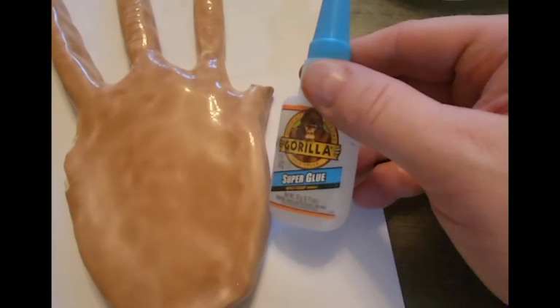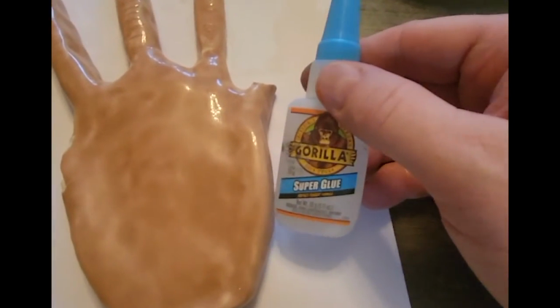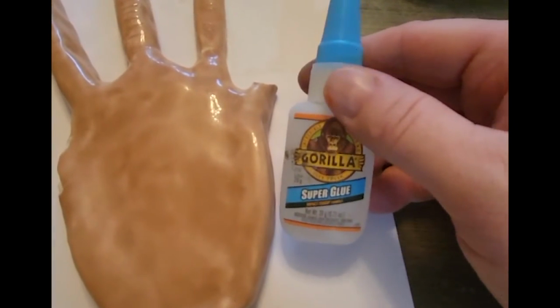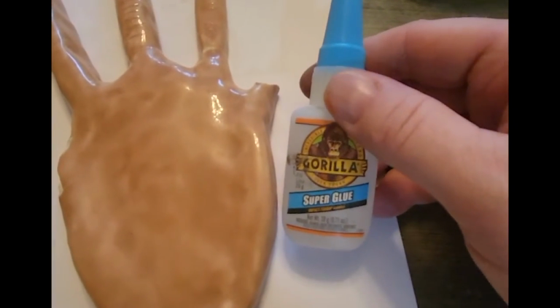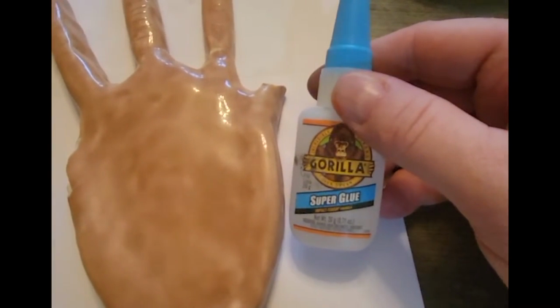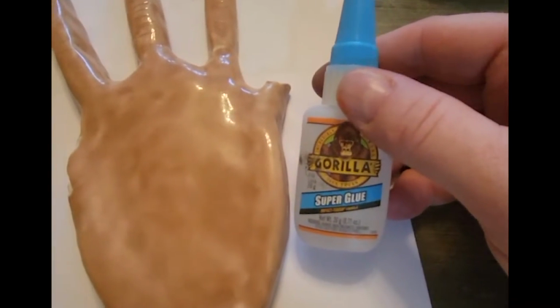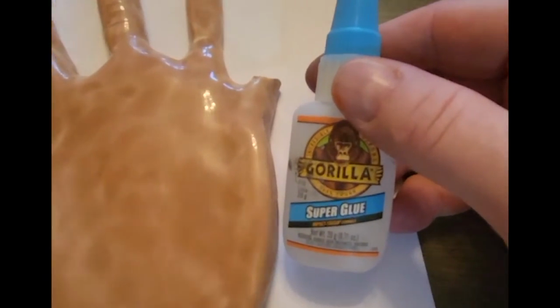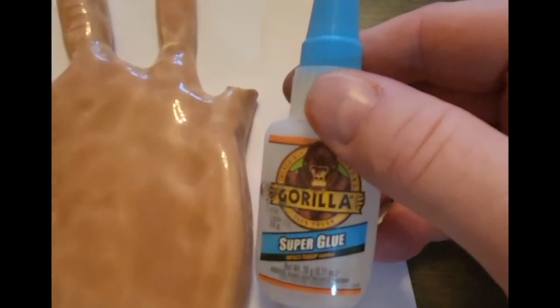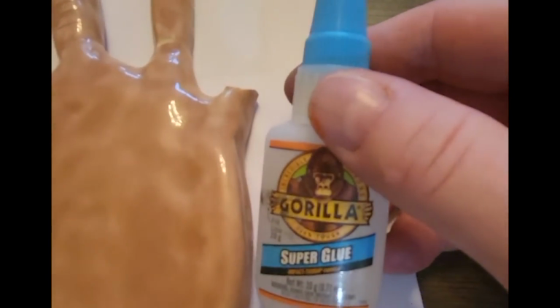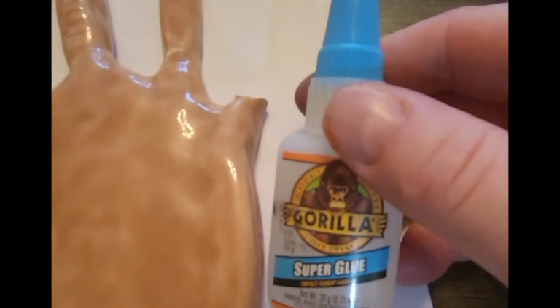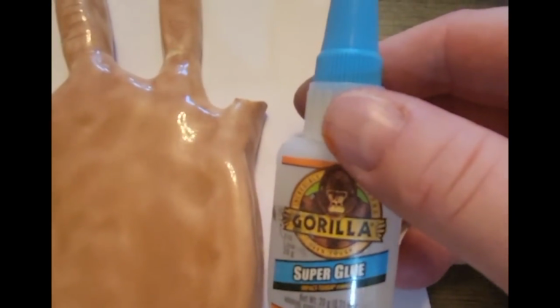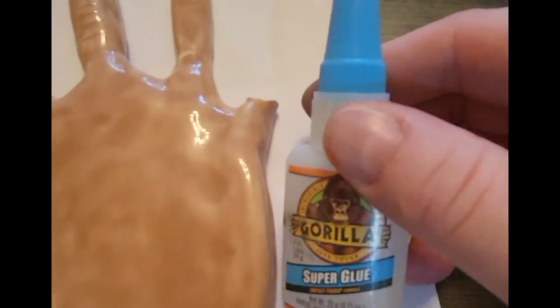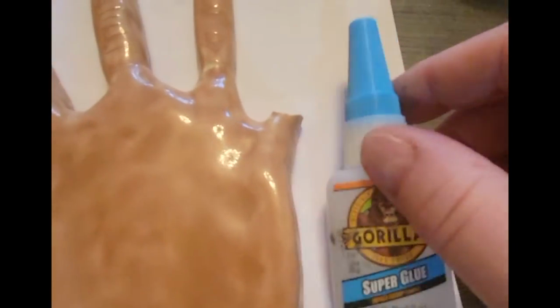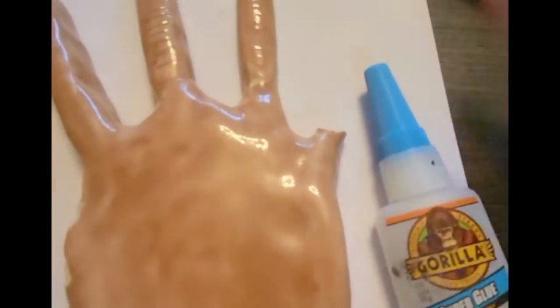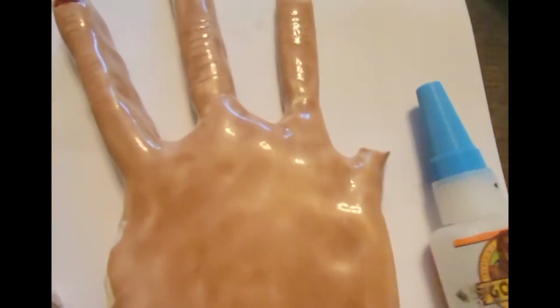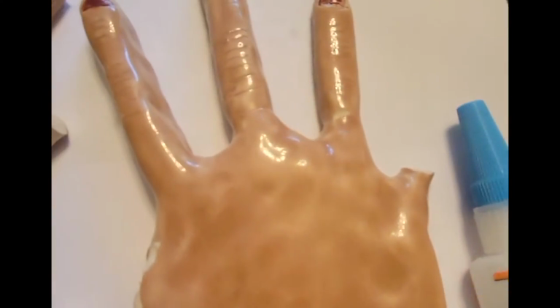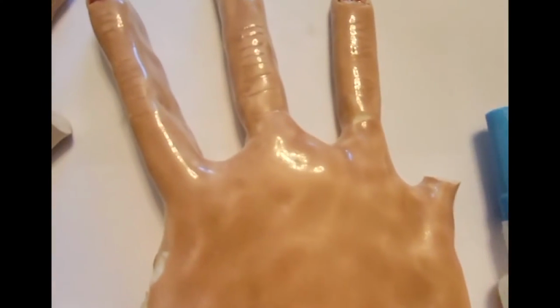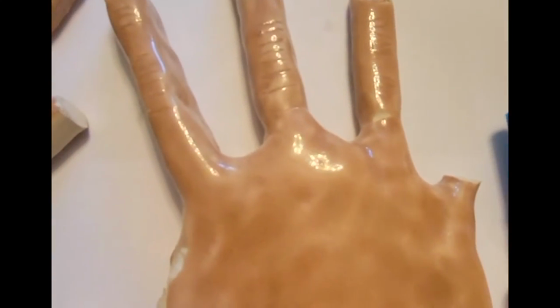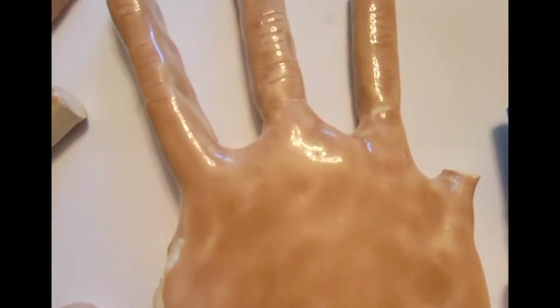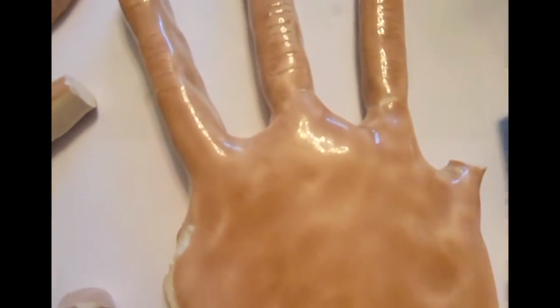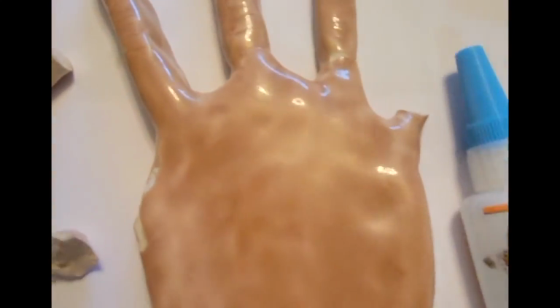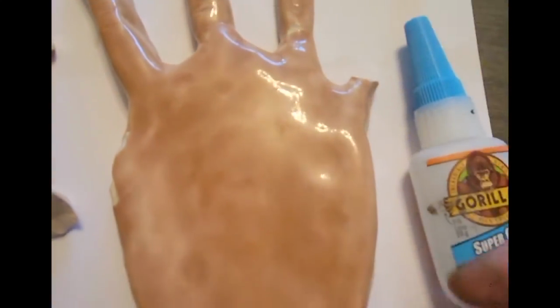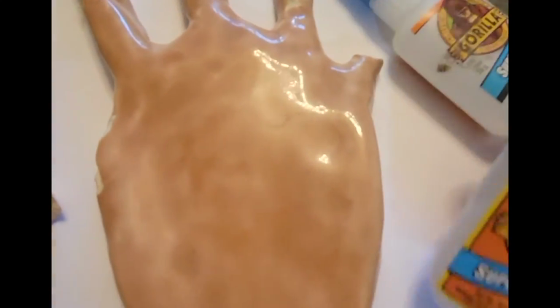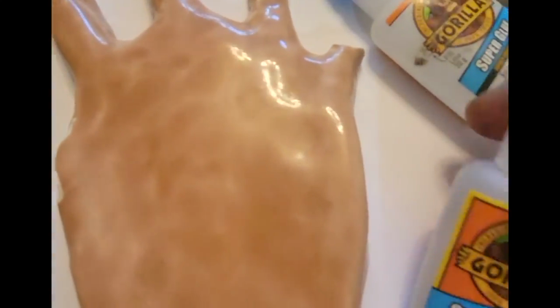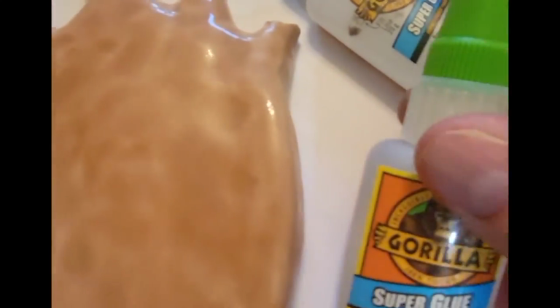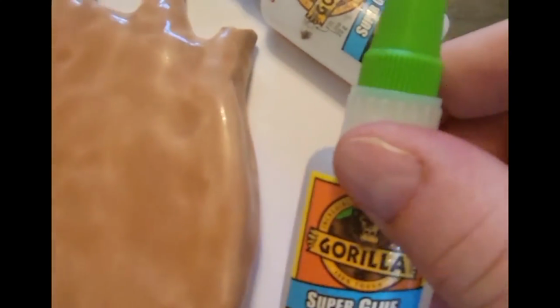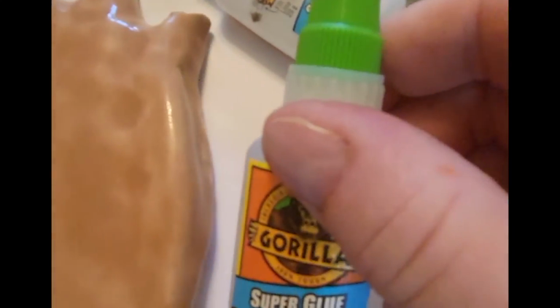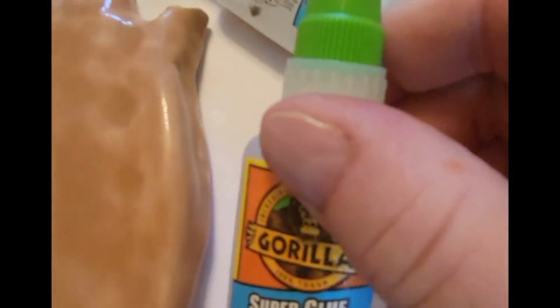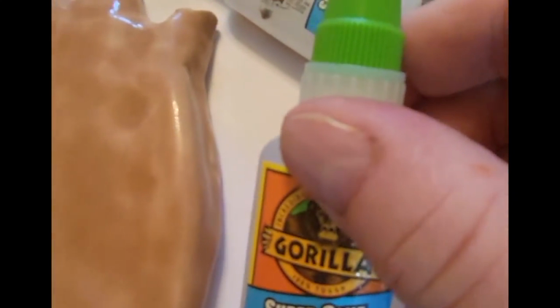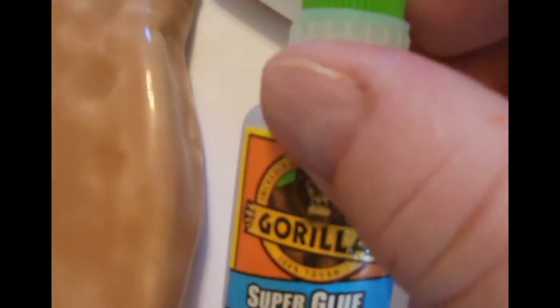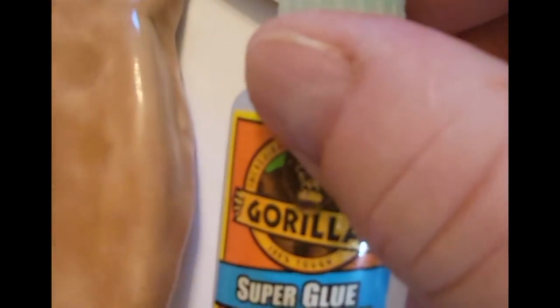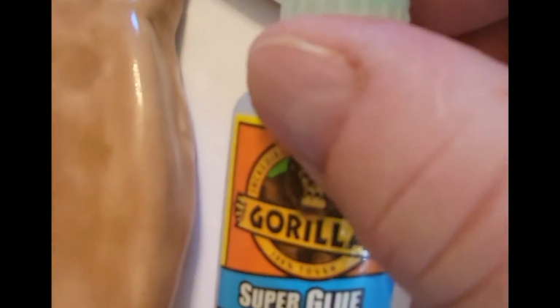There's two kinds. There's just regular super glue. I'm using Gorilla Glue, which I kind of like because it's a little cheaper. And then there's super glue gel.